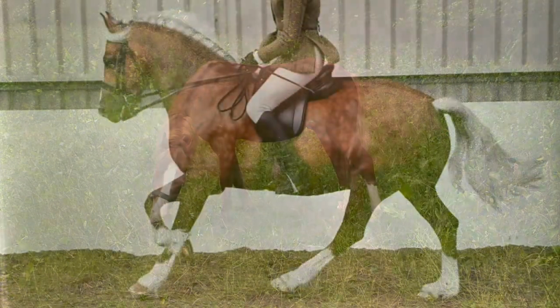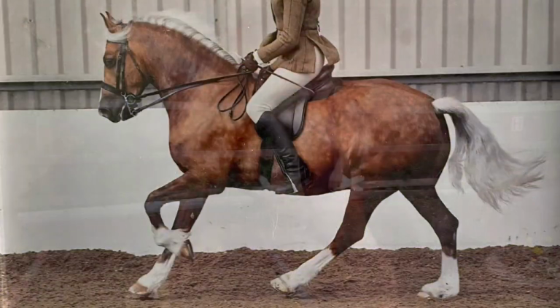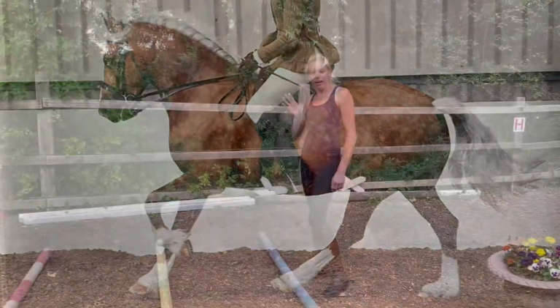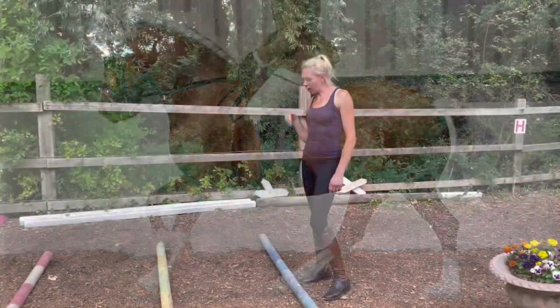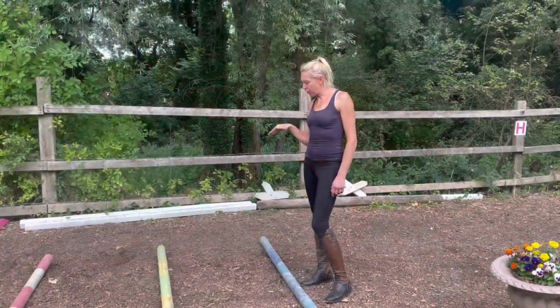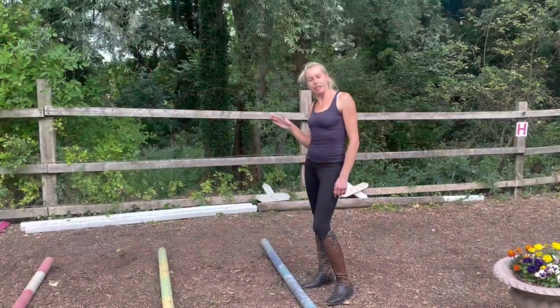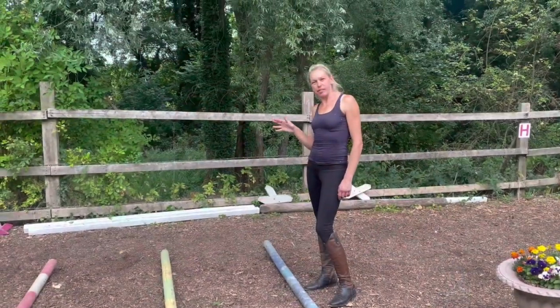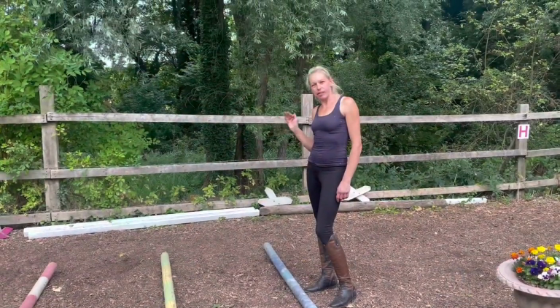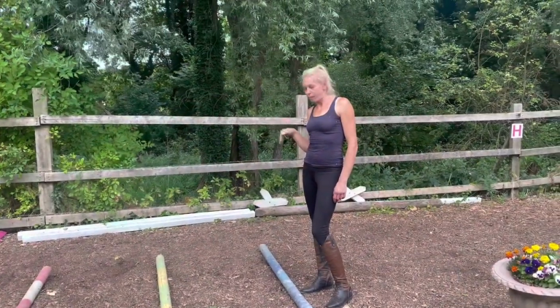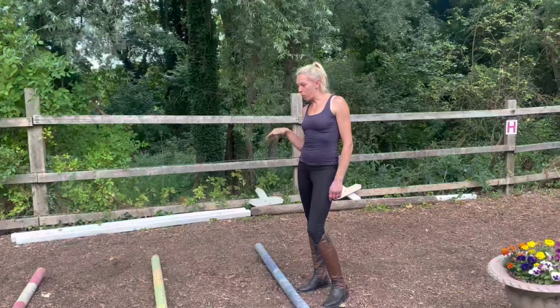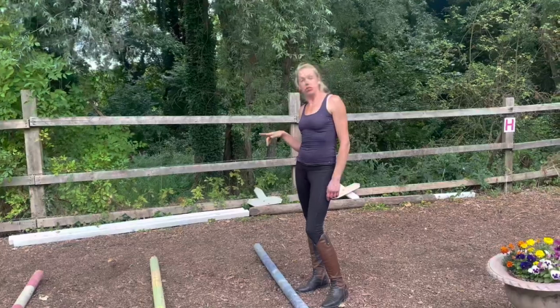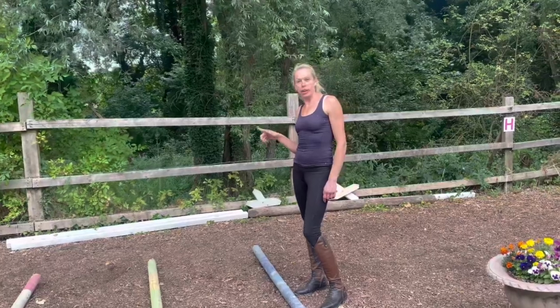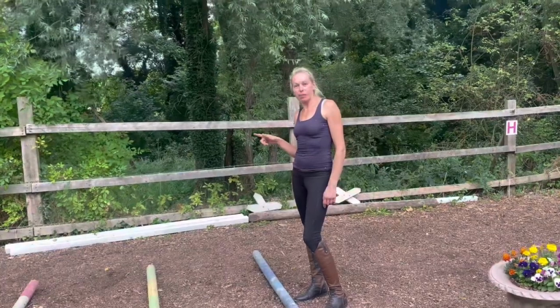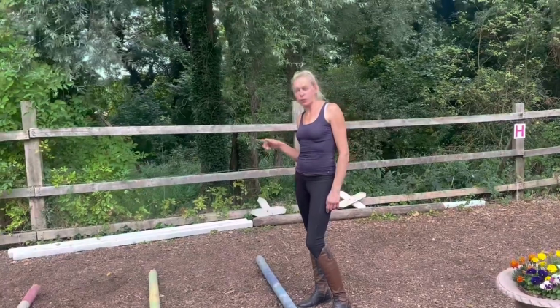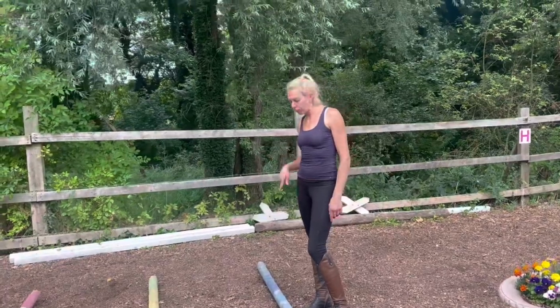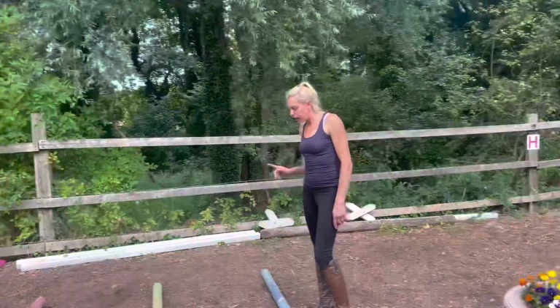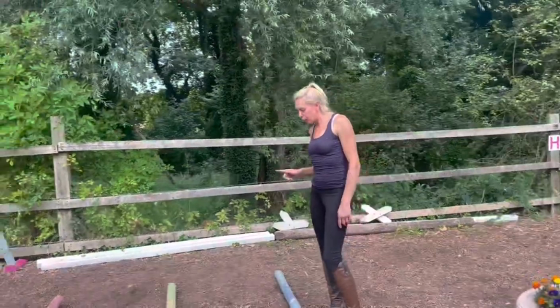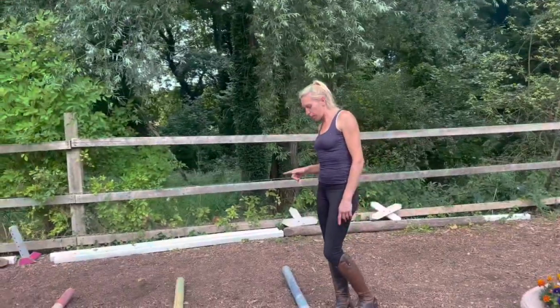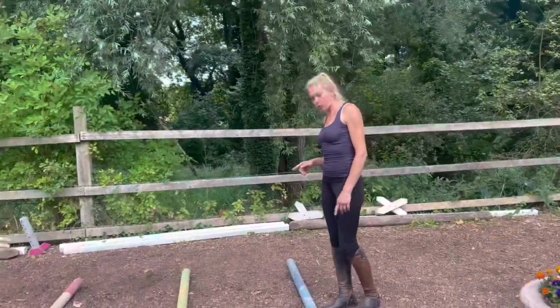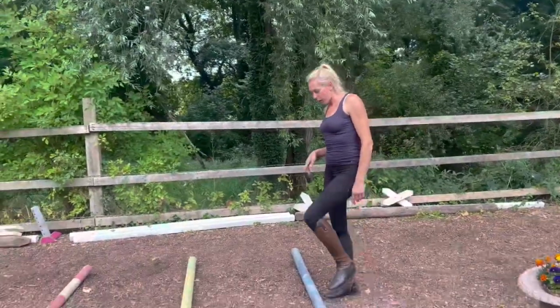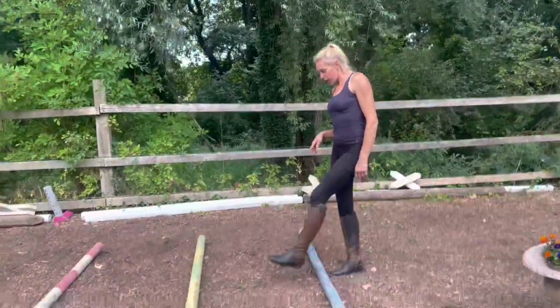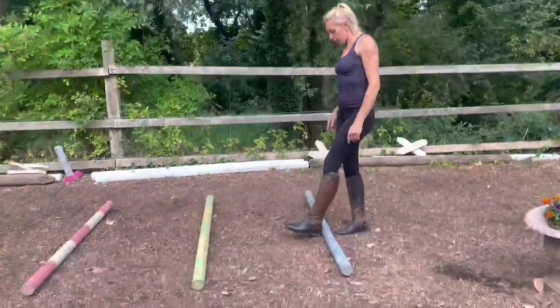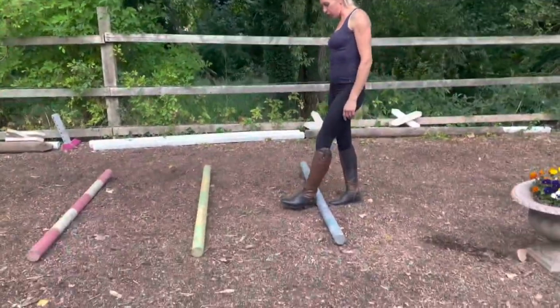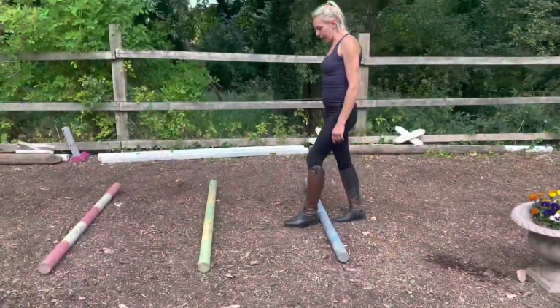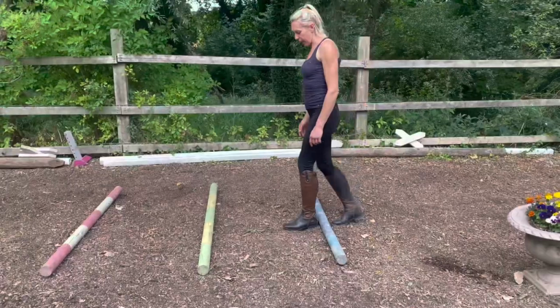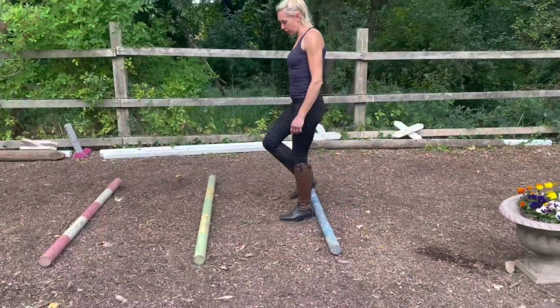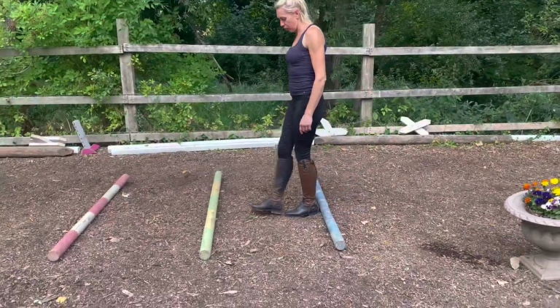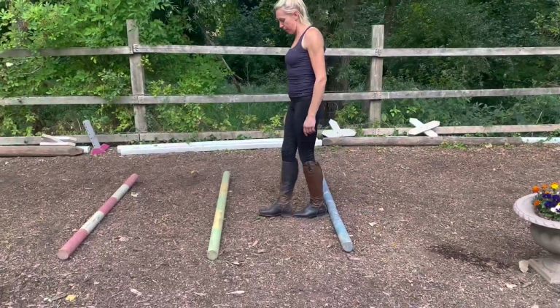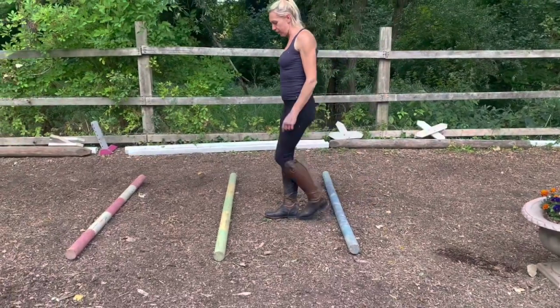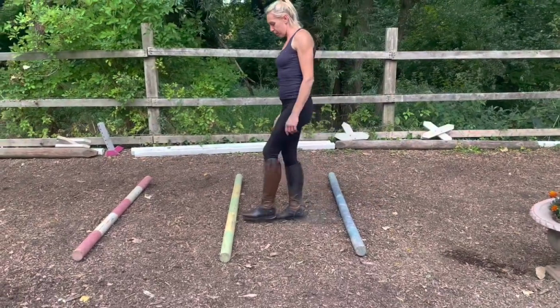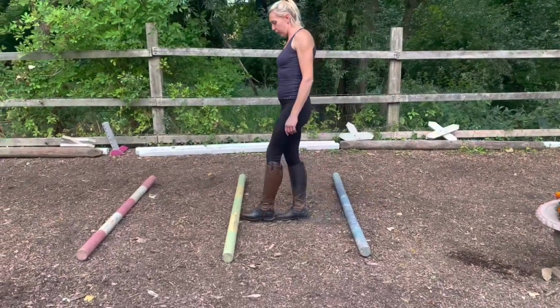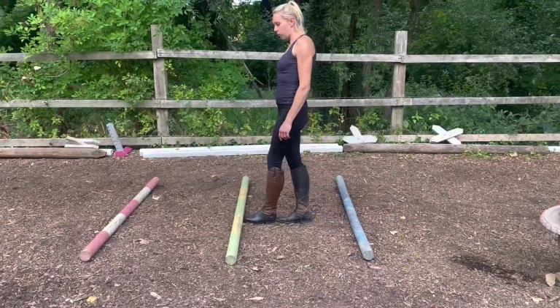We're going to go through the distances for walk, trot, and canter poles. For the walk poles, just do three heel-to-toe steps between the poles.